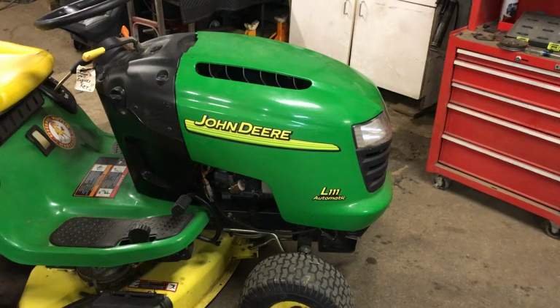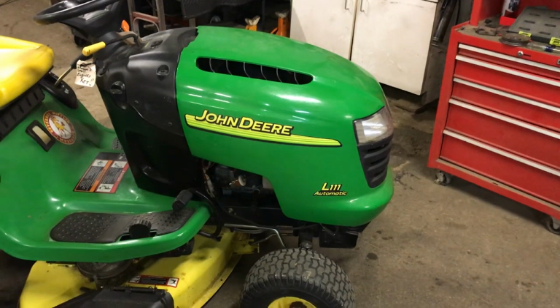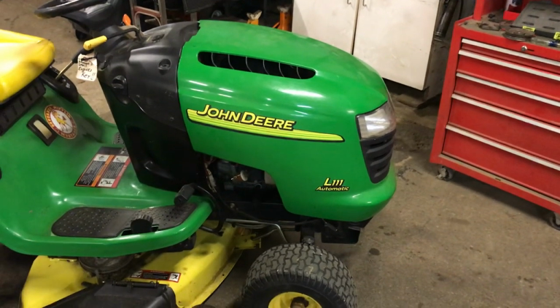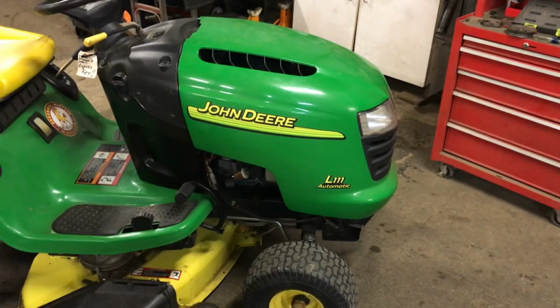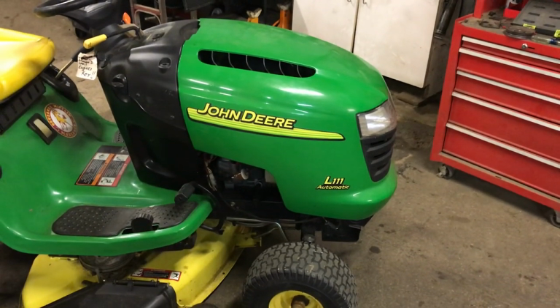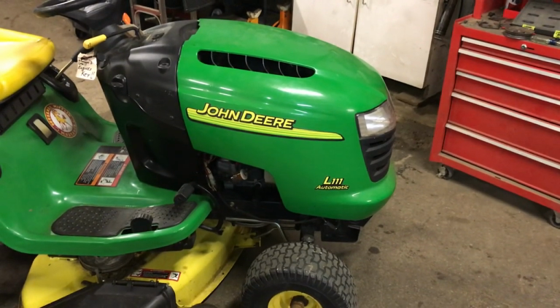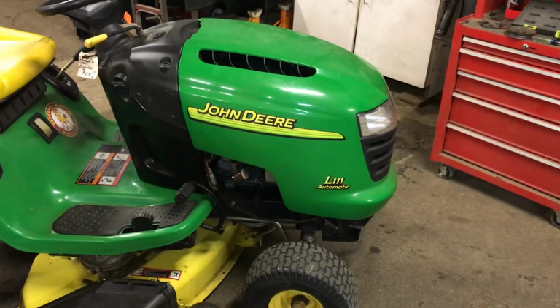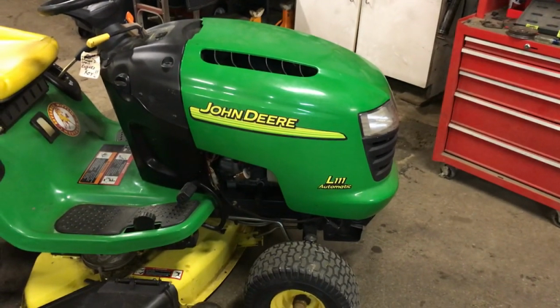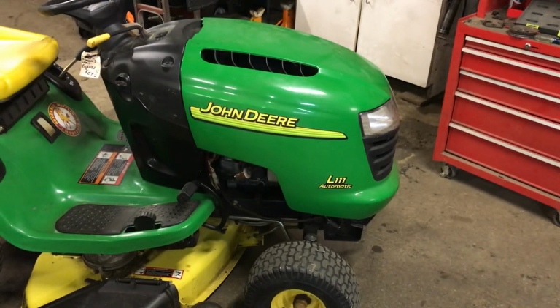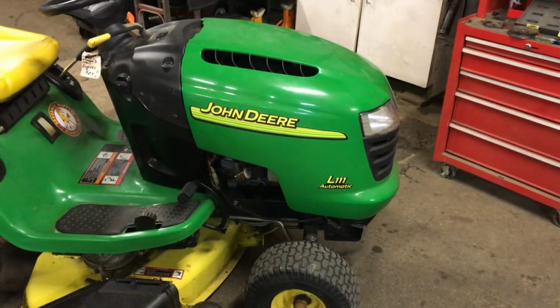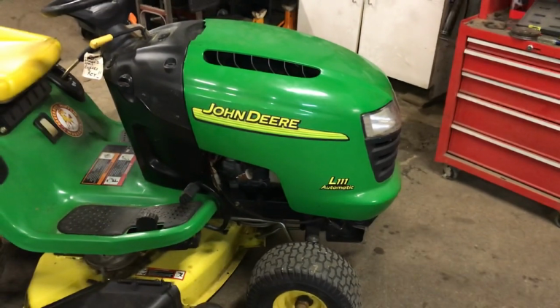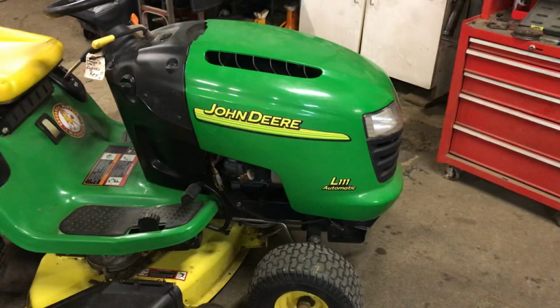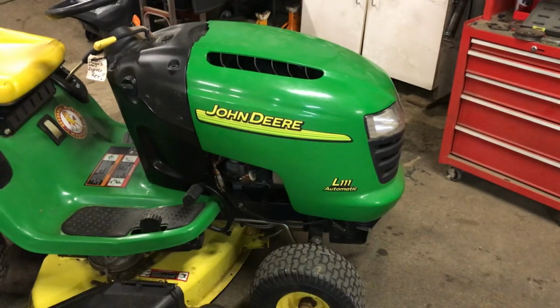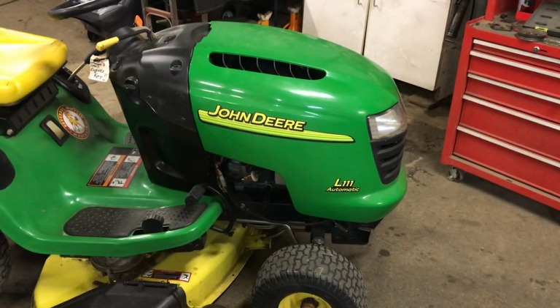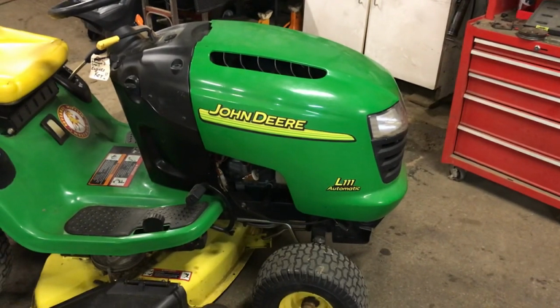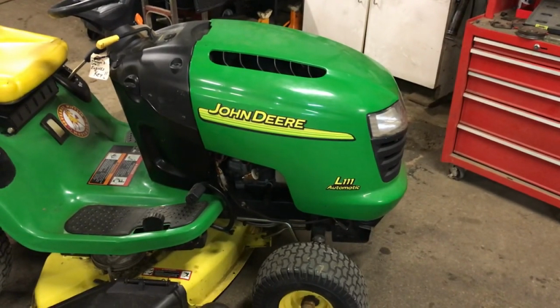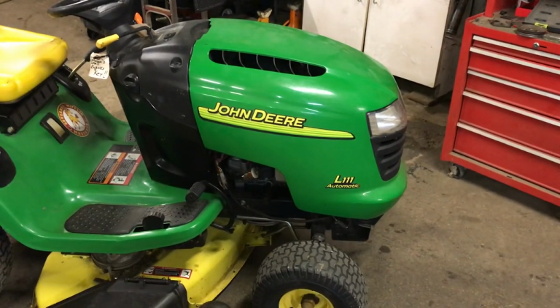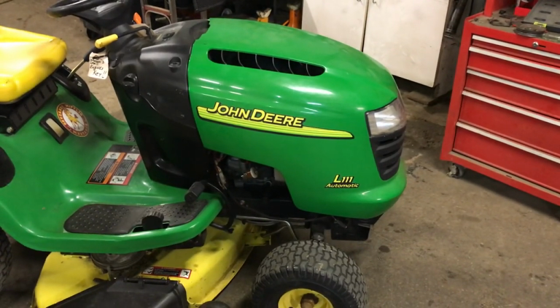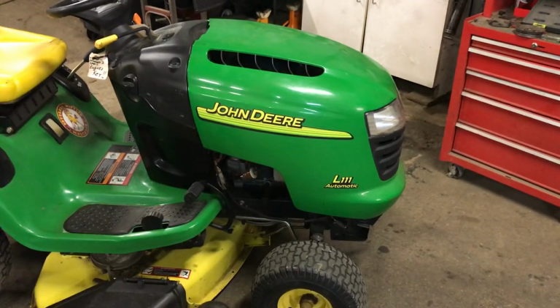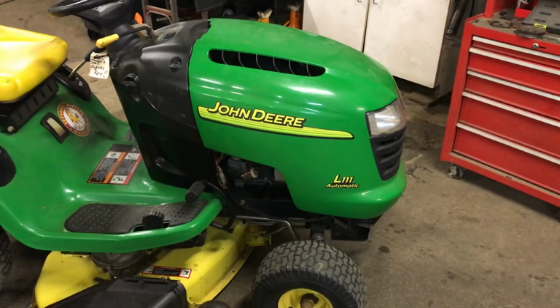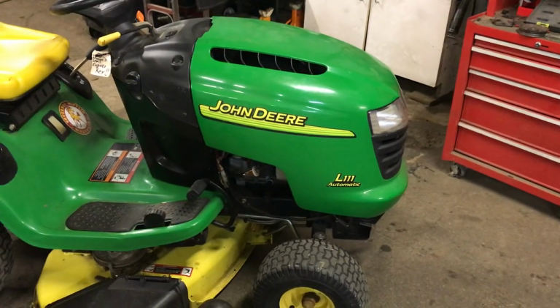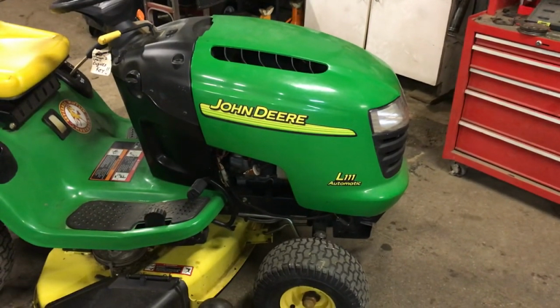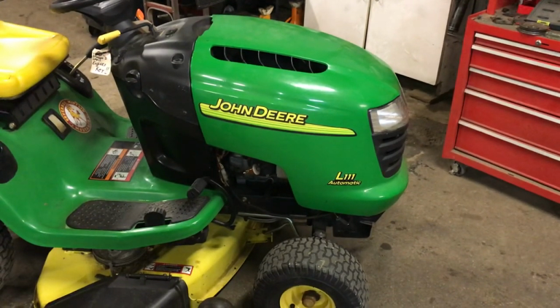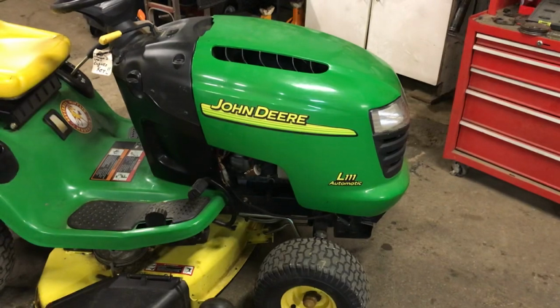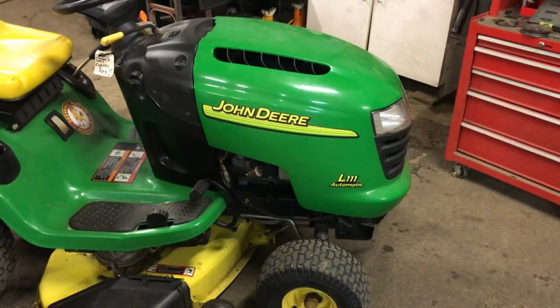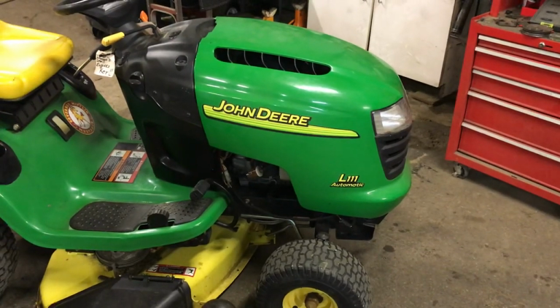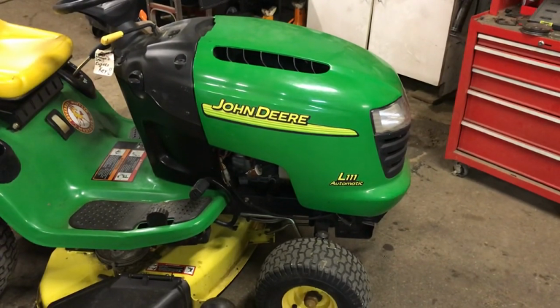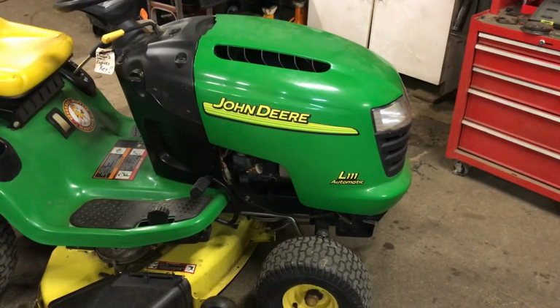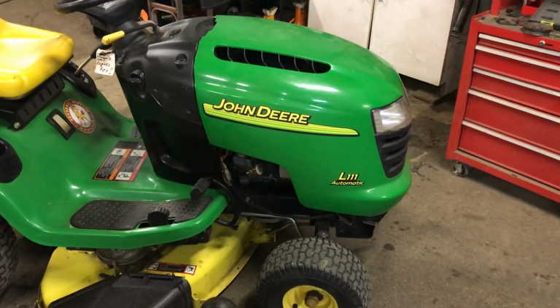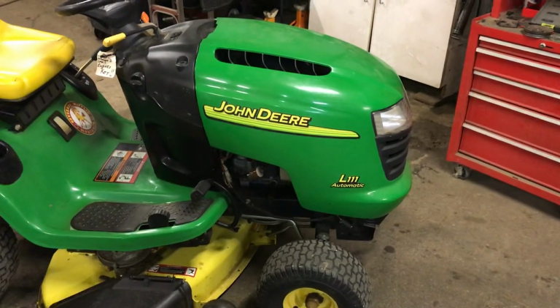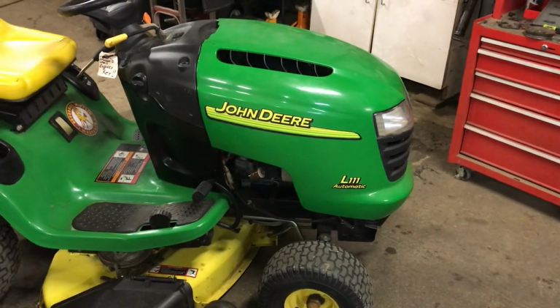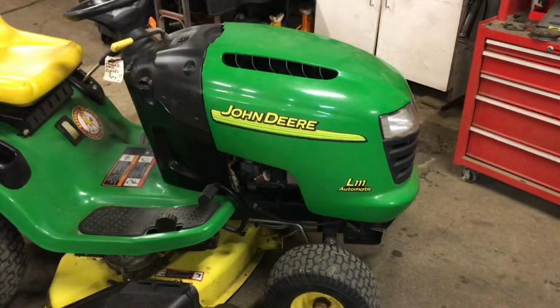Hey everybody, this is Brad from Johnson Small Engines. I have a John Deere L111. I just wanted to show everybody how I take off the John Deere L111 mower deck and help everybody out there take one off.